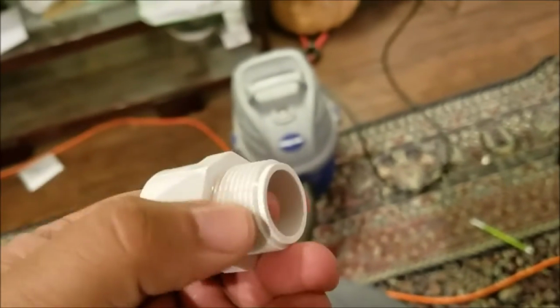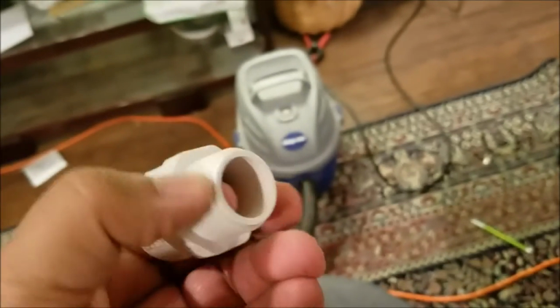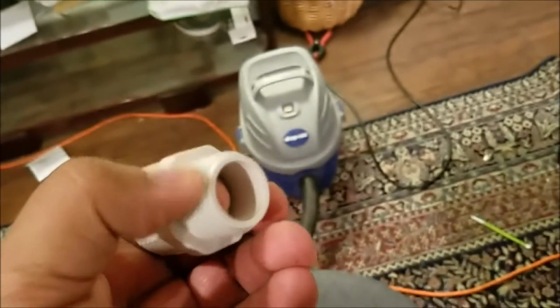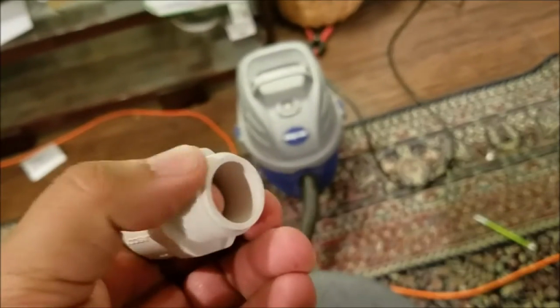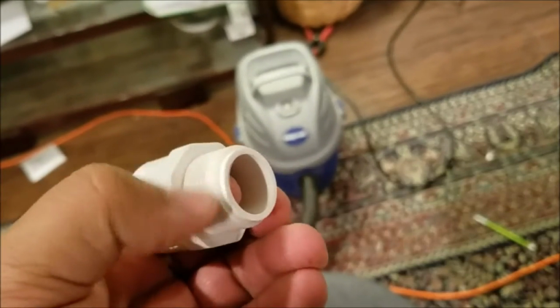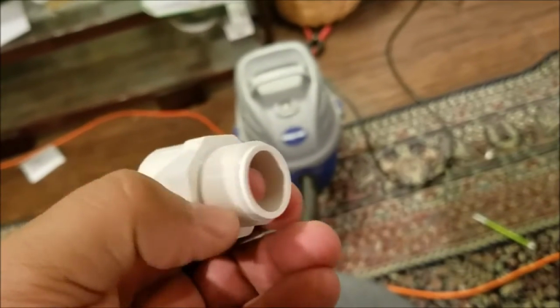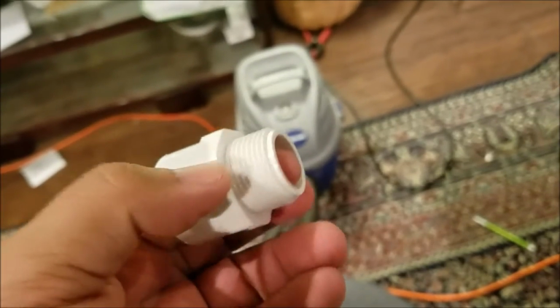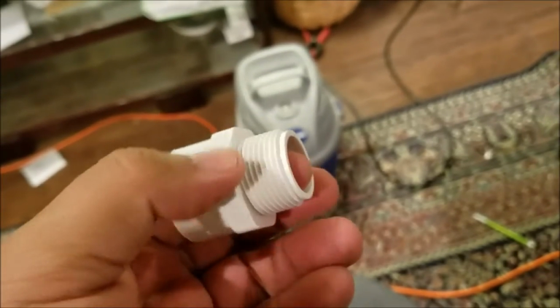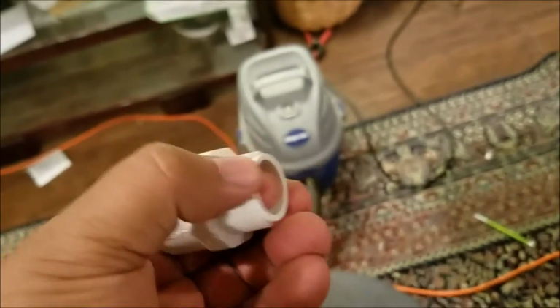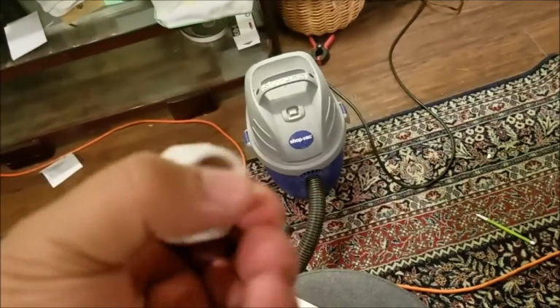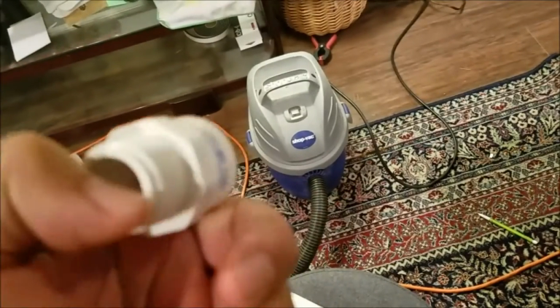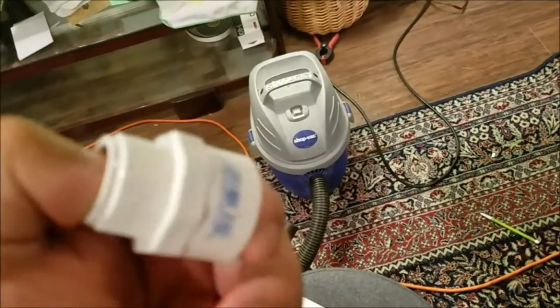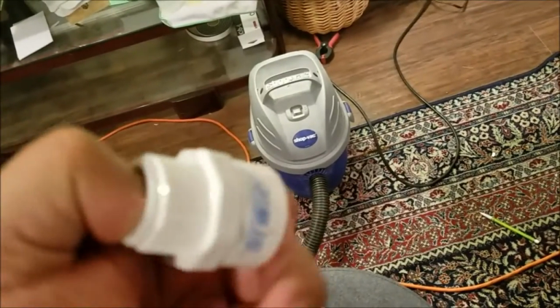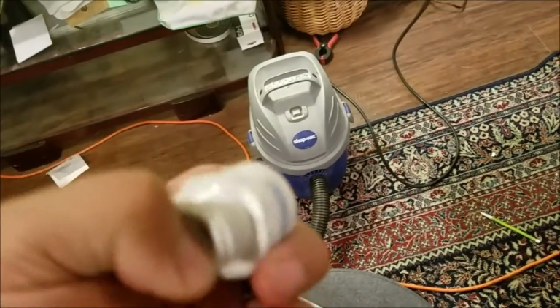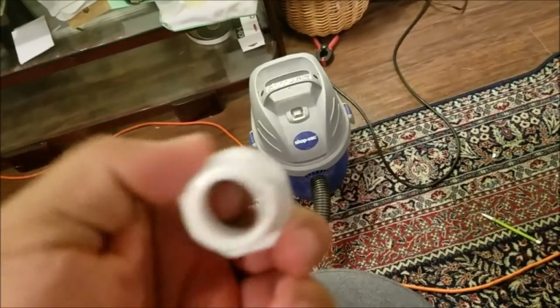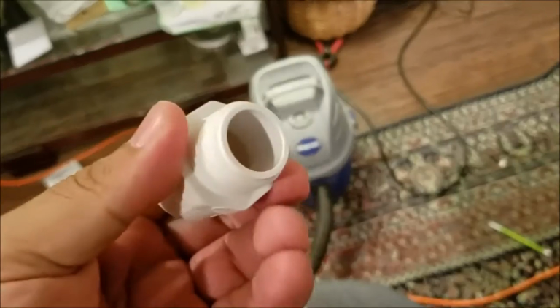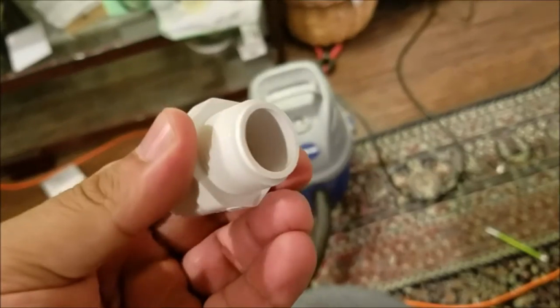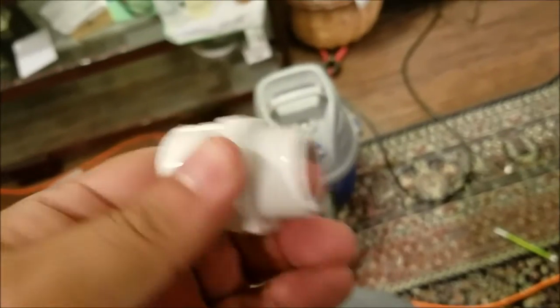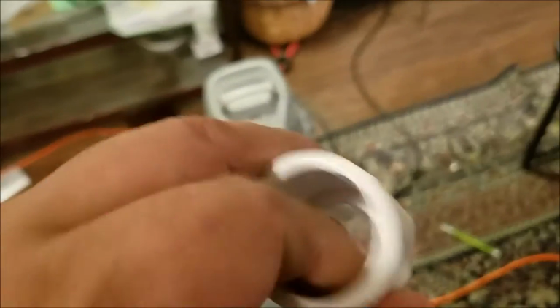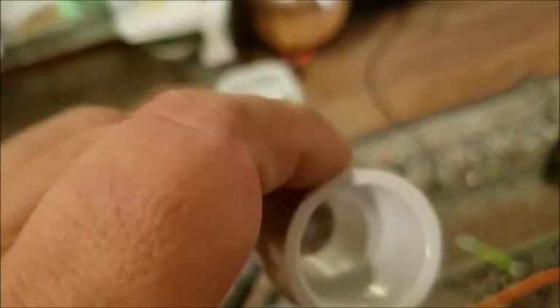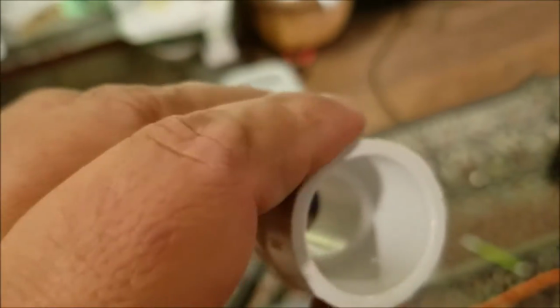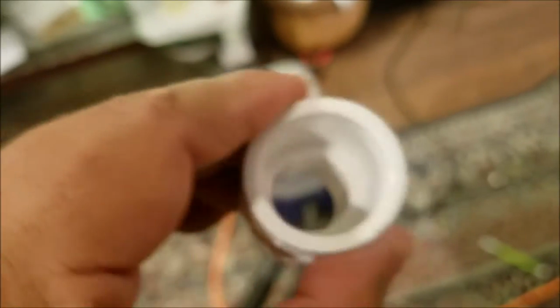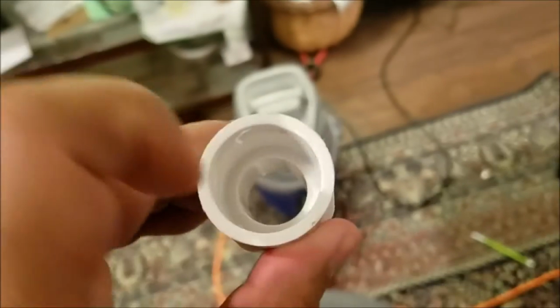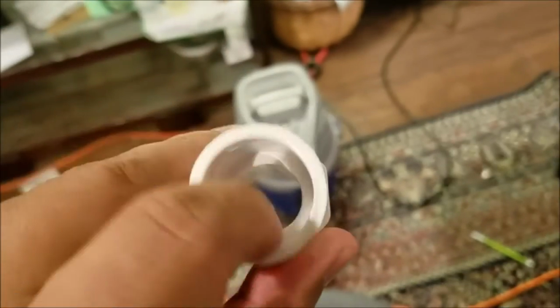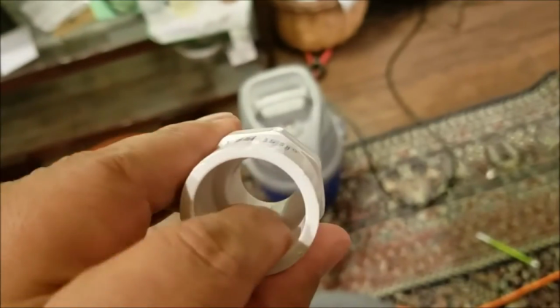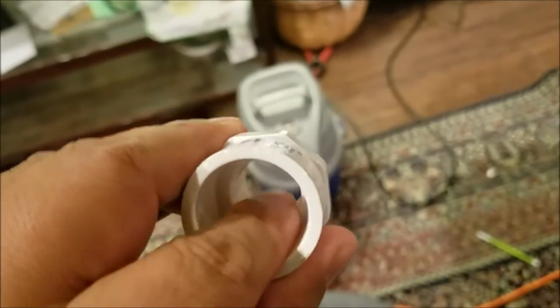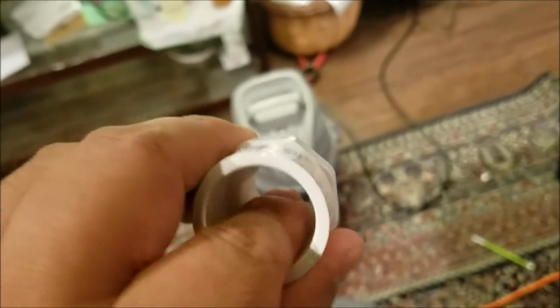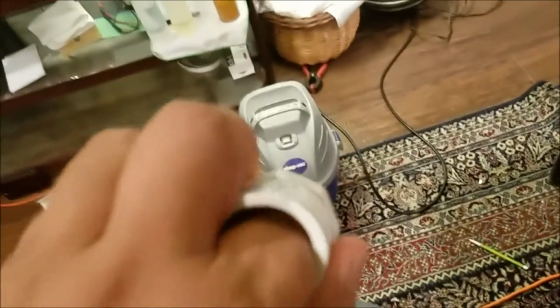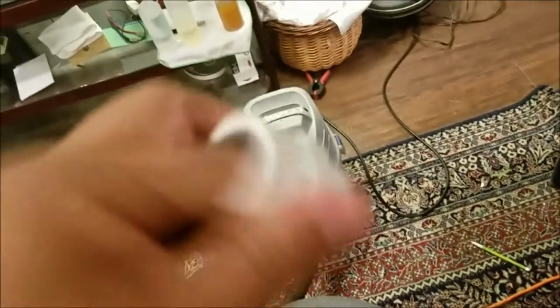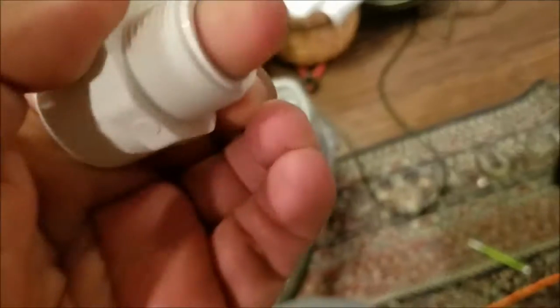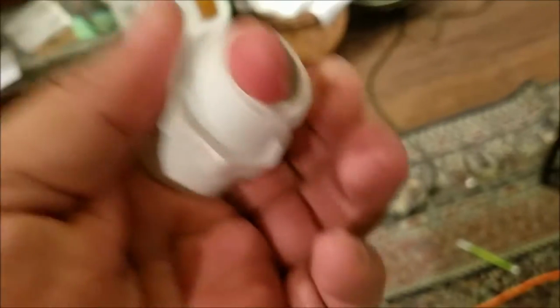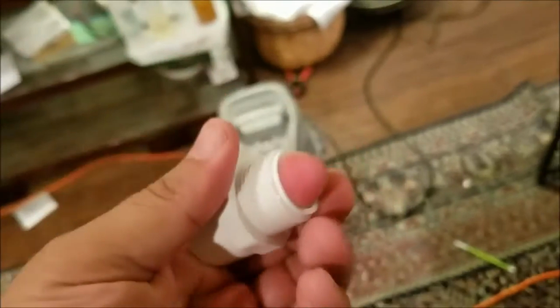You want the ones with the smoothest interior and threads on the outside. They do sell ones with threads on the inside, but it's gonna get really nasty and dirty. You want to be able to stick a rag in there and just clean it out.